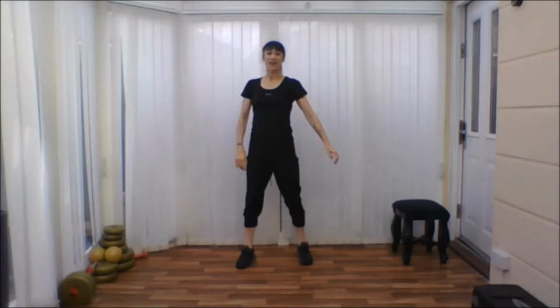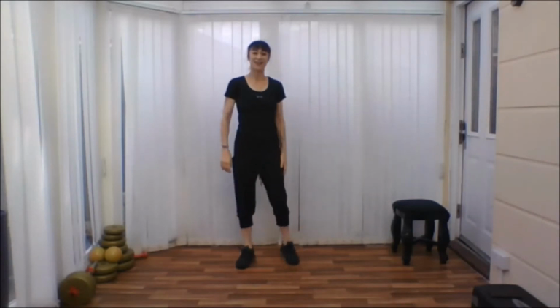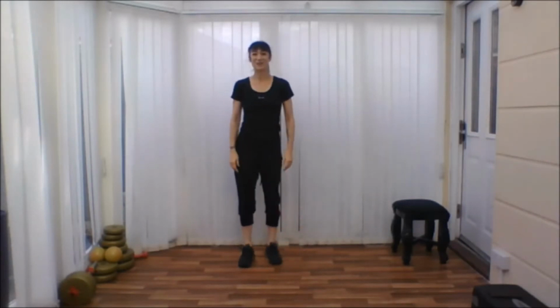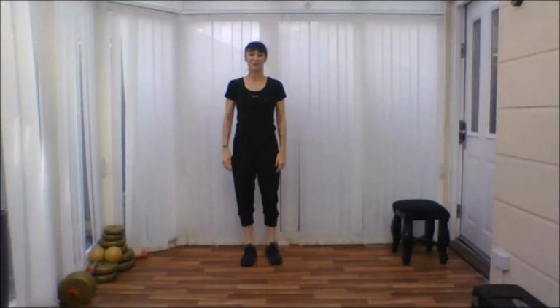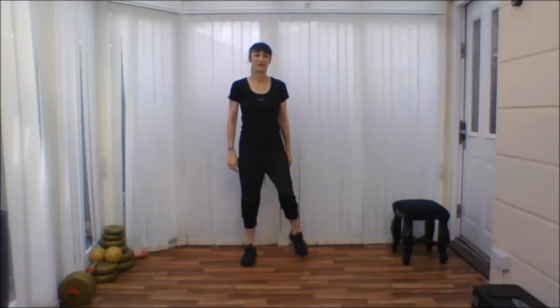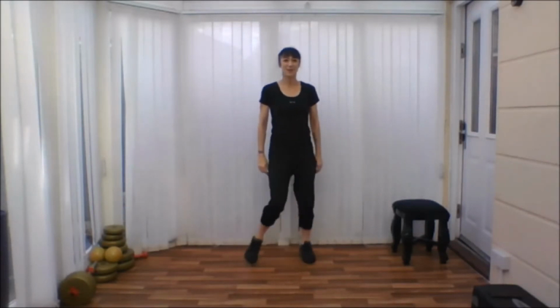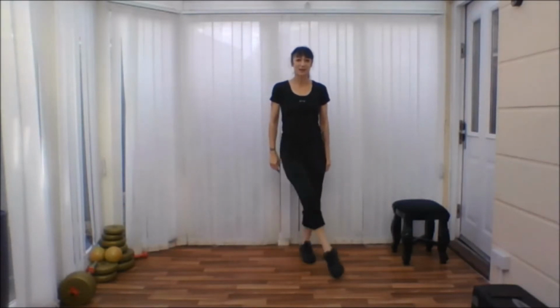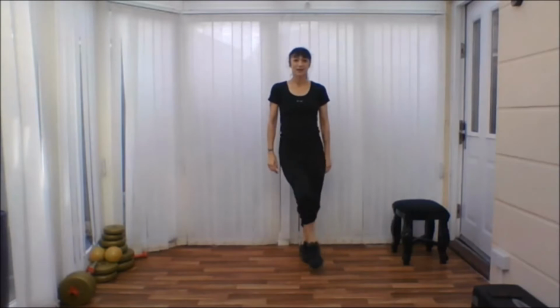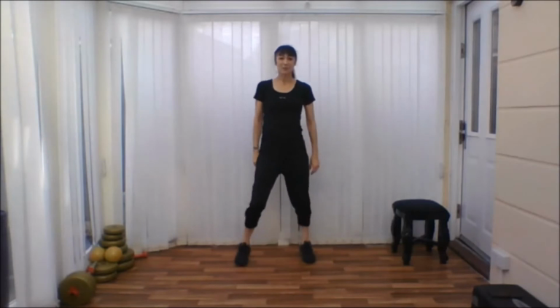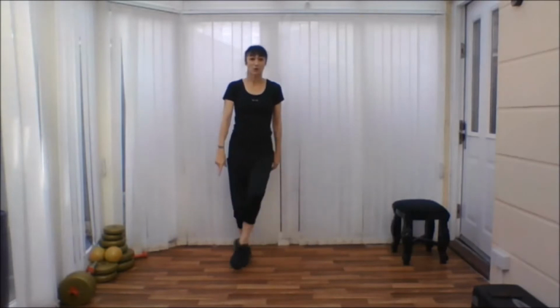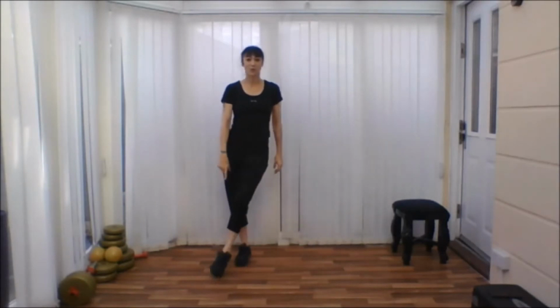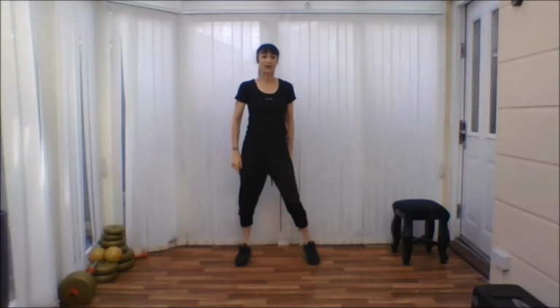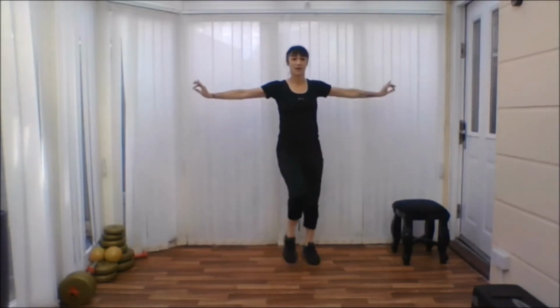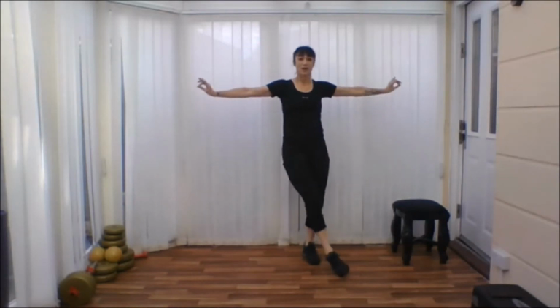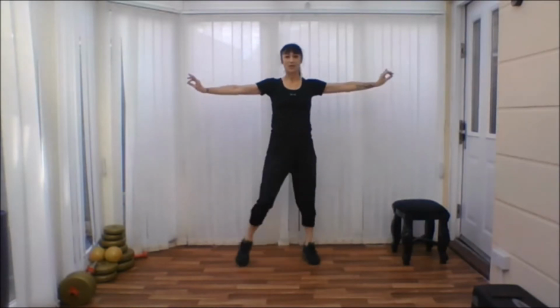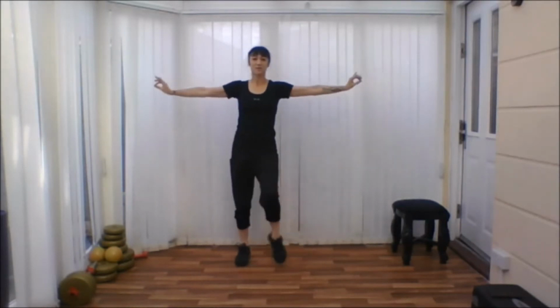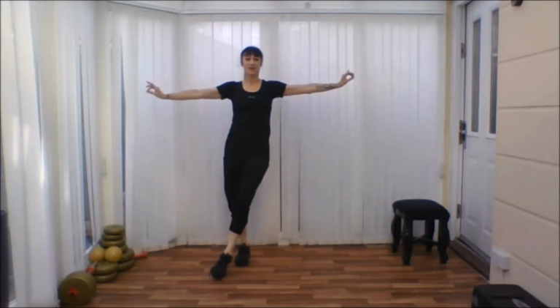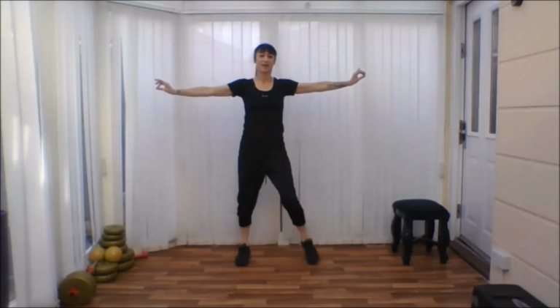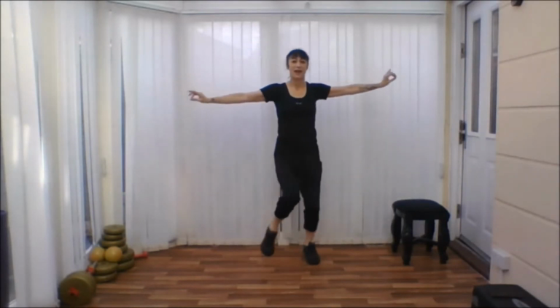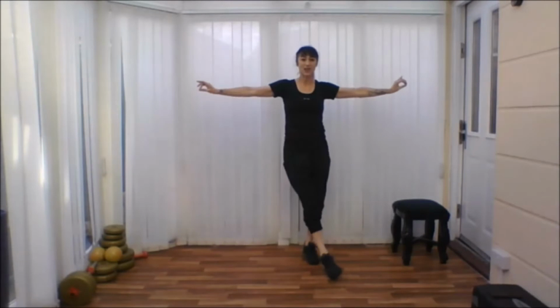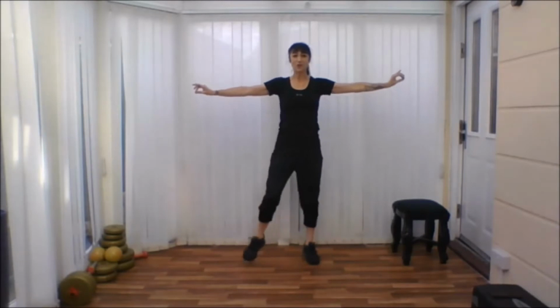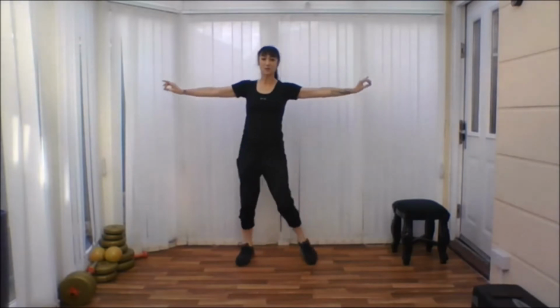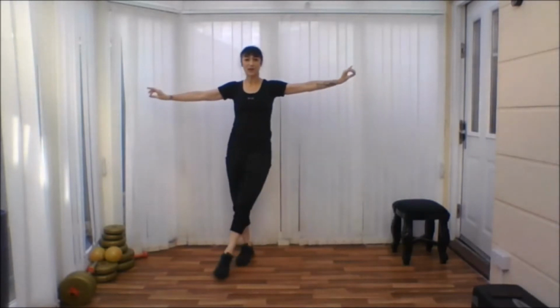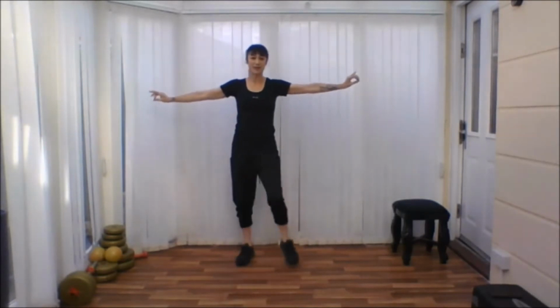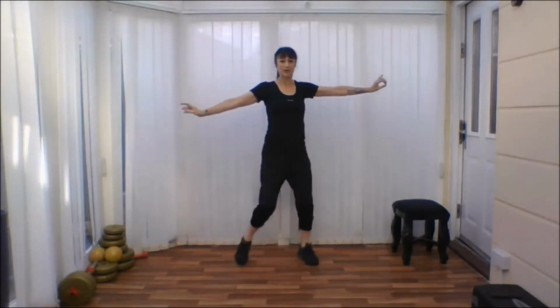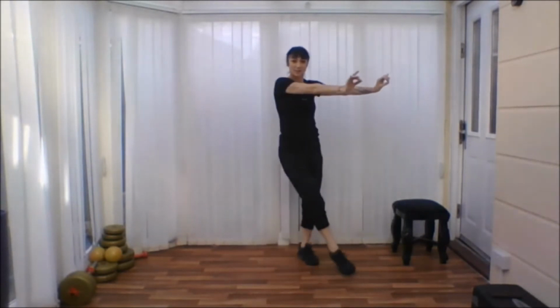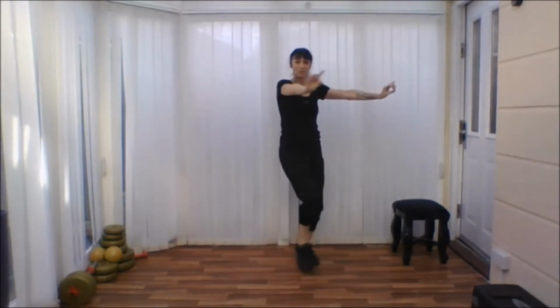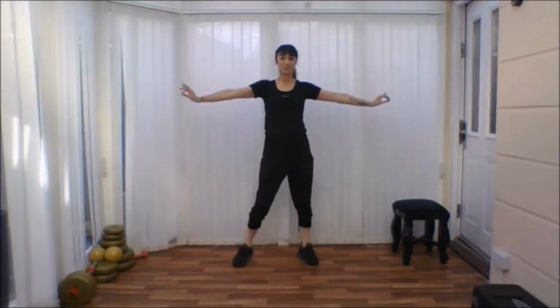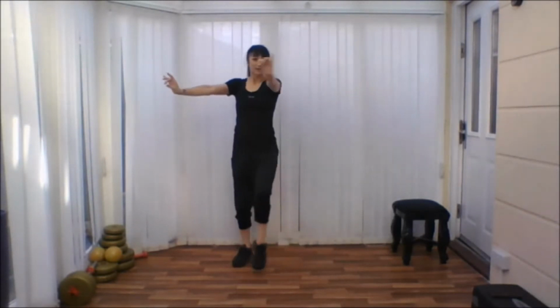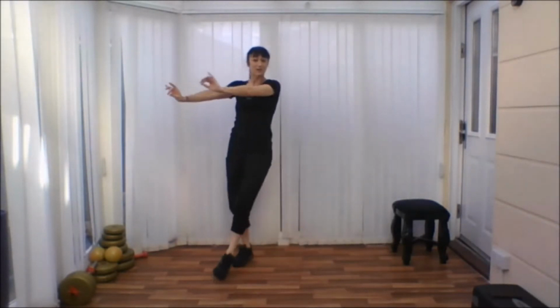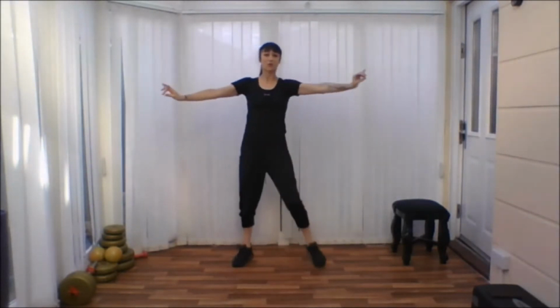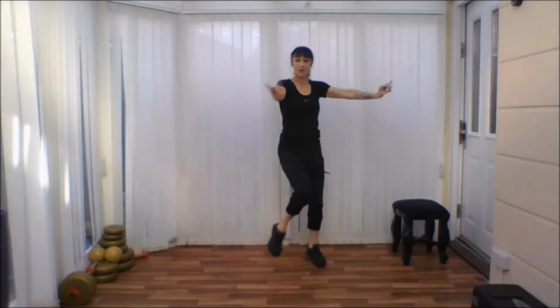Okay, next move — step, tap your foot across the body, open out the arms. As you tap across, whichever leg is tapping, the same arm is going to come across as well.